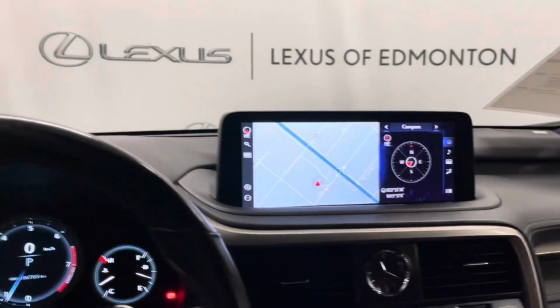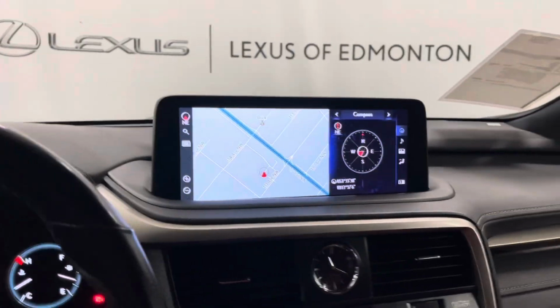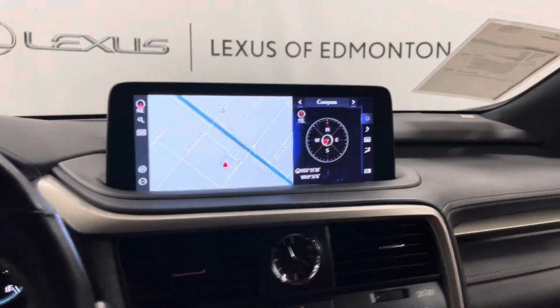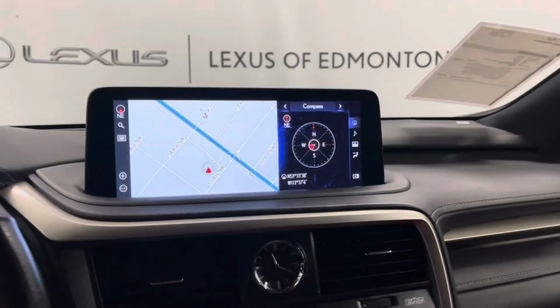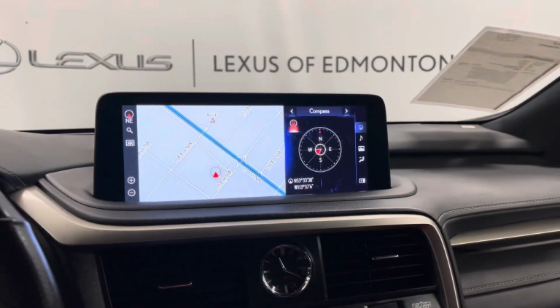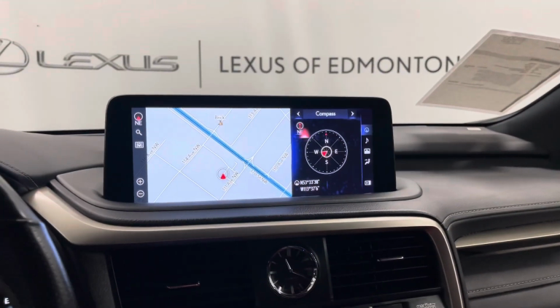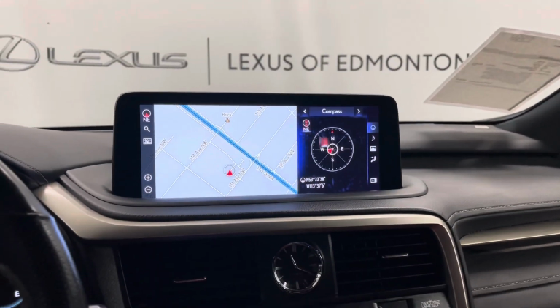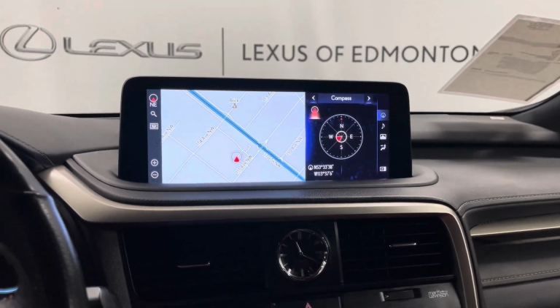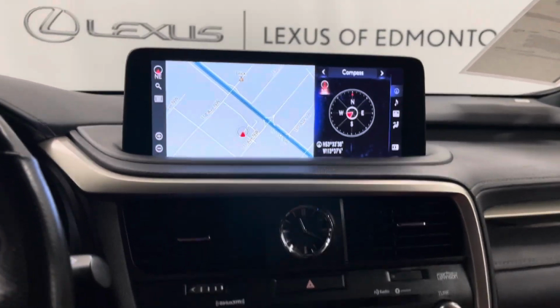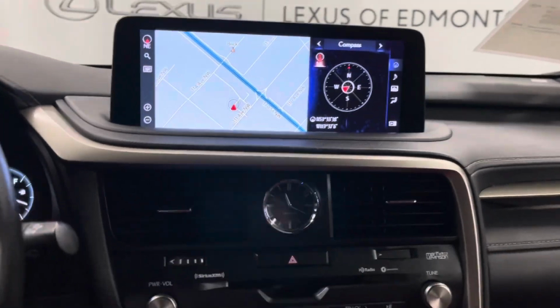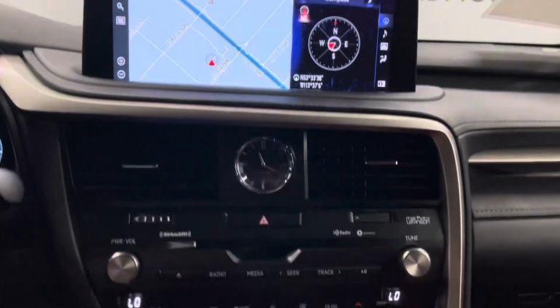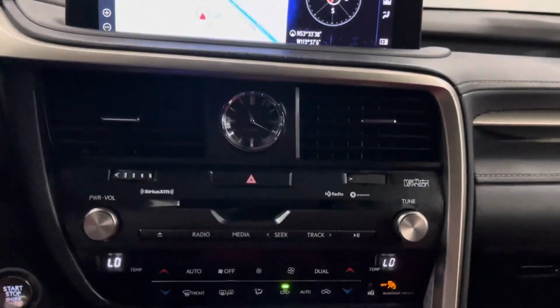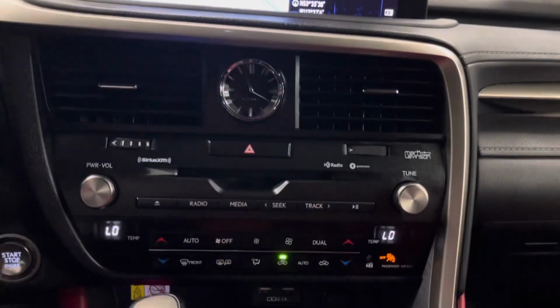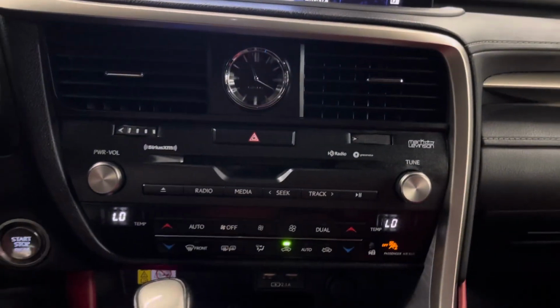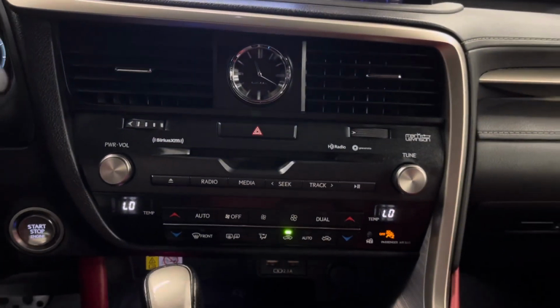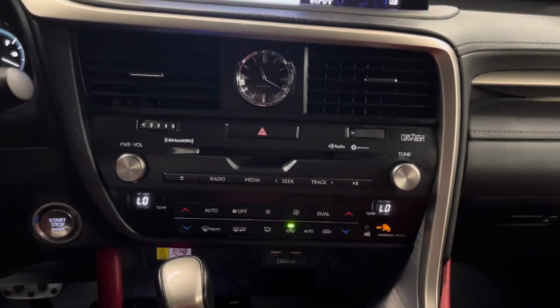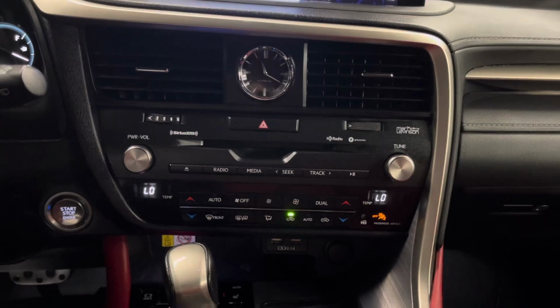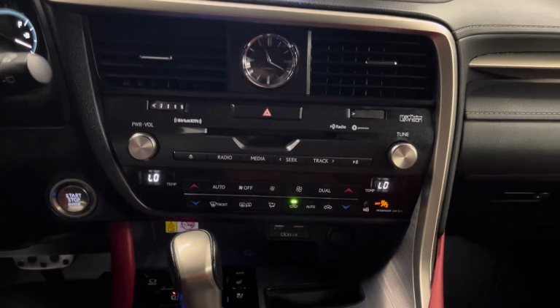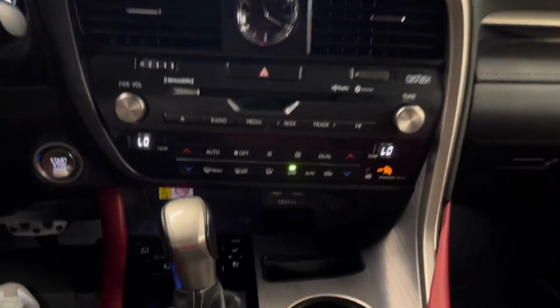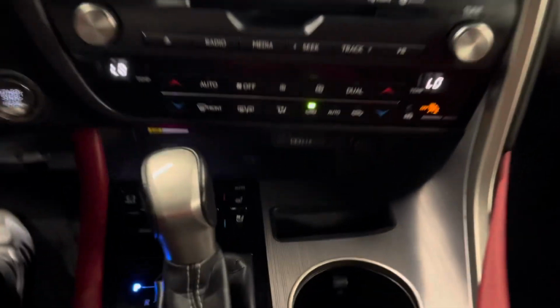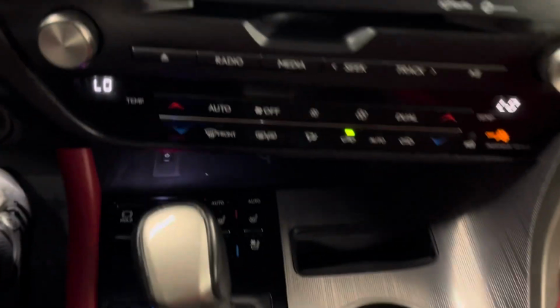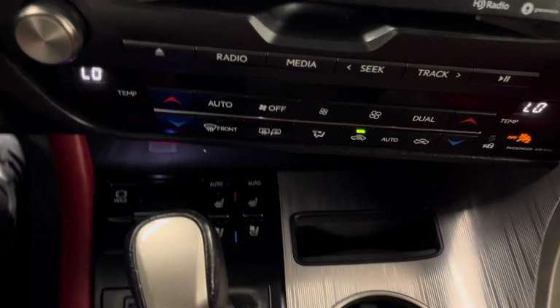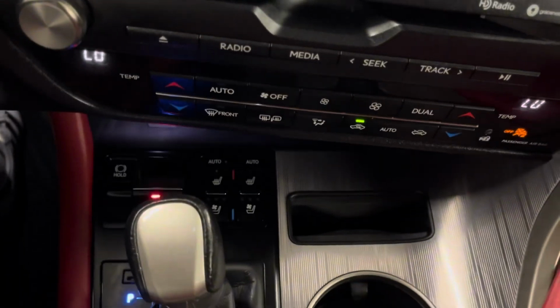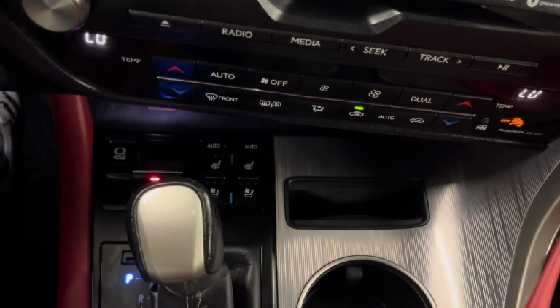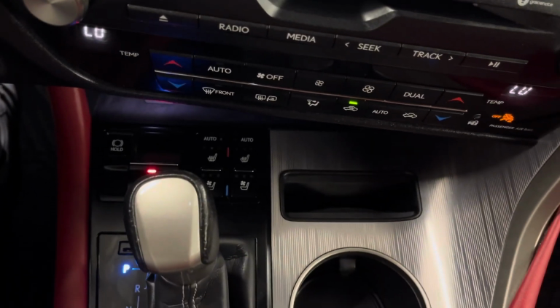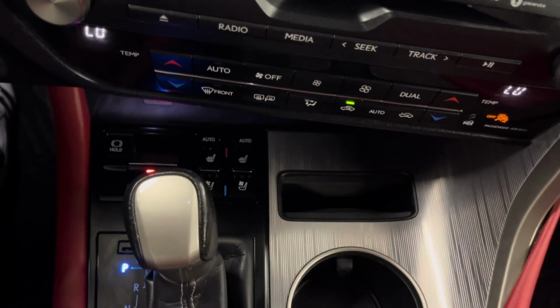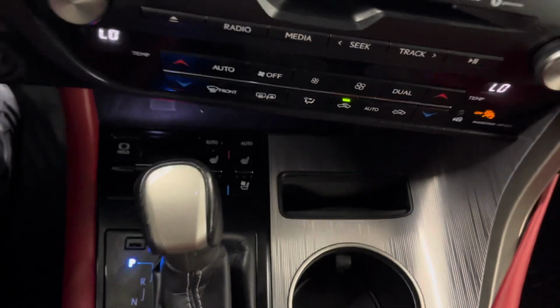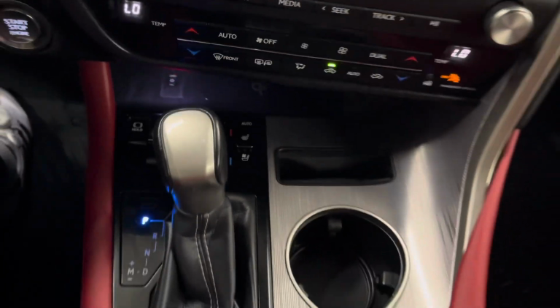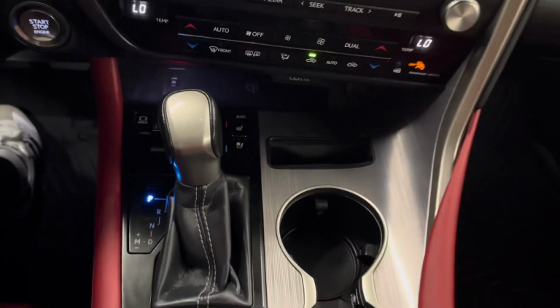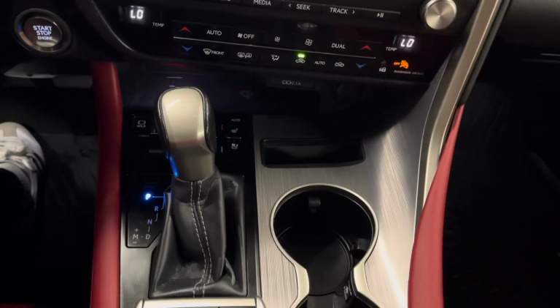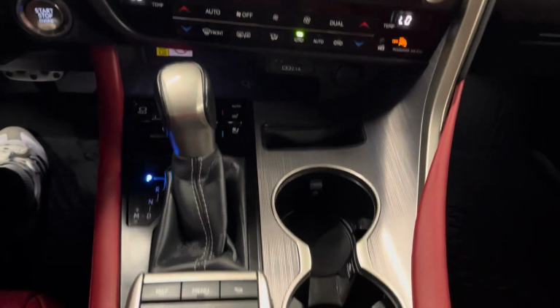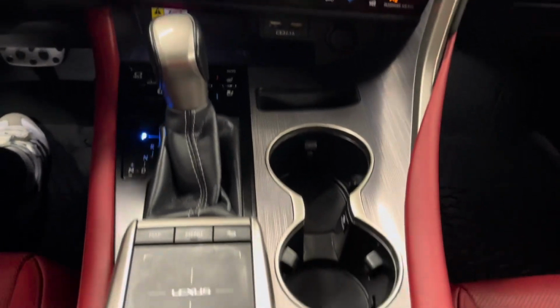You have a leather-wrapped steering wheel with paddle shifters, your multi-information display, as well as a heads-up display. Your infotainment system can be controlled from a trackpad. Just below that you have your radio and media entertainment as well as your dual climate control. You have heated and ventilated seats as well as a wireless charging pad.